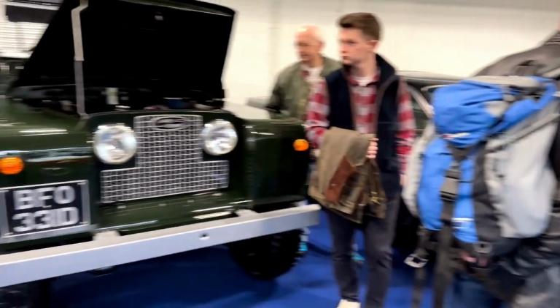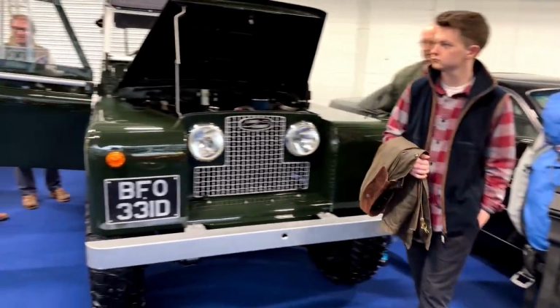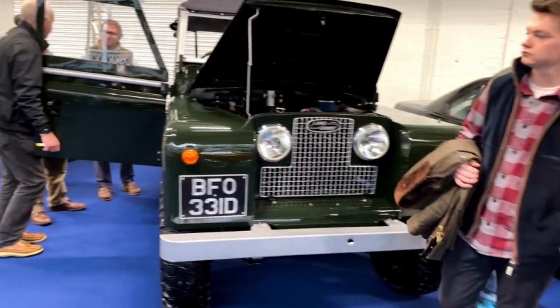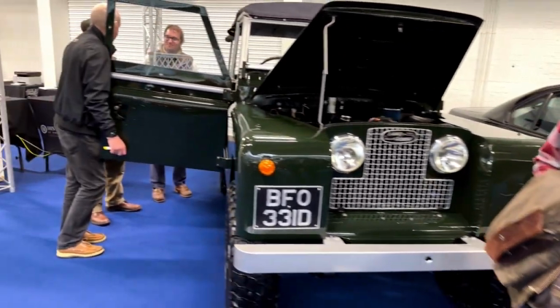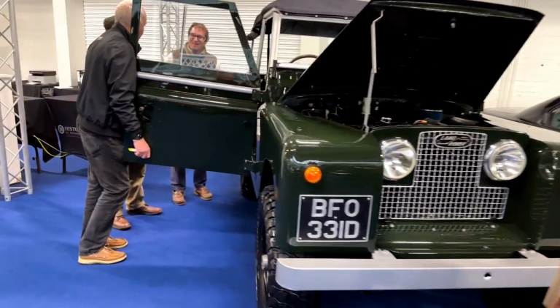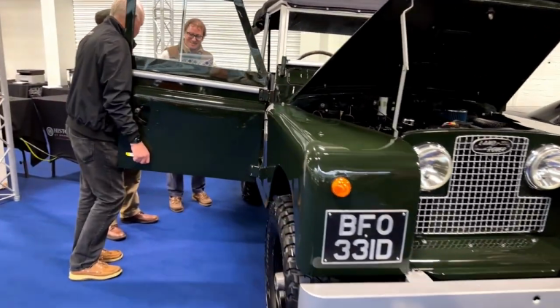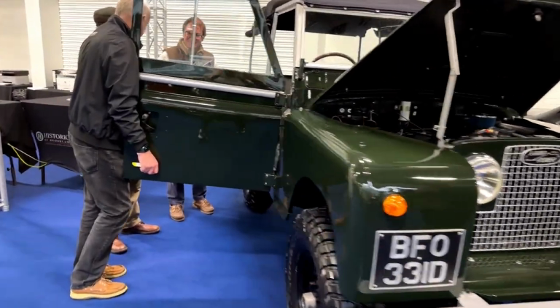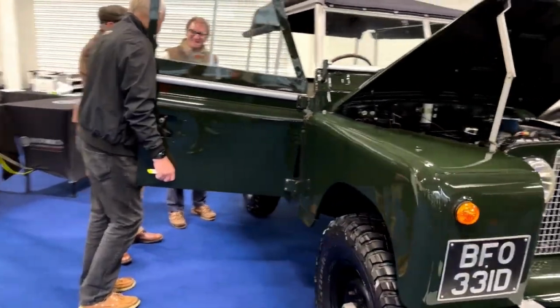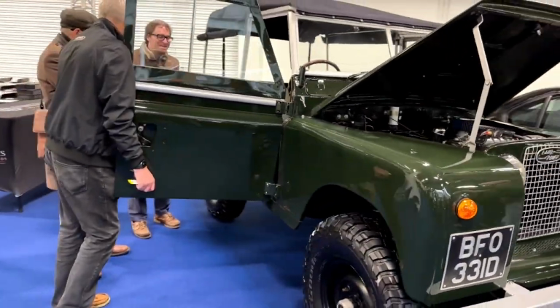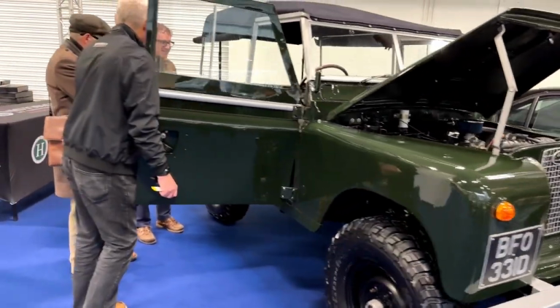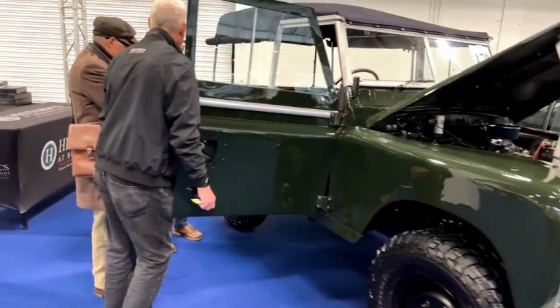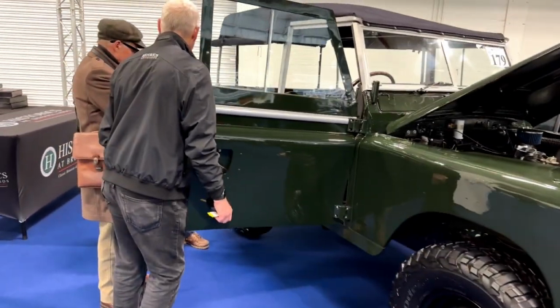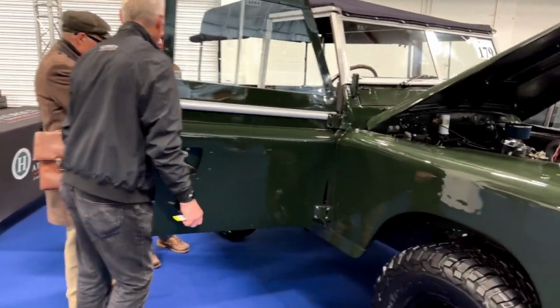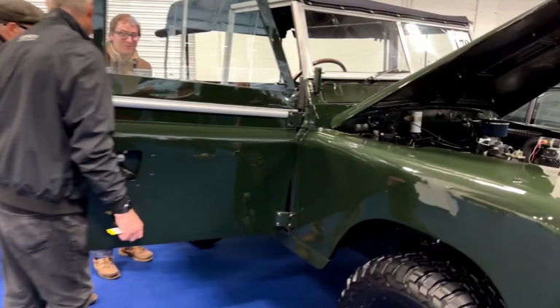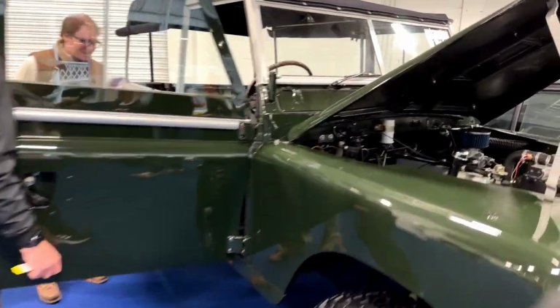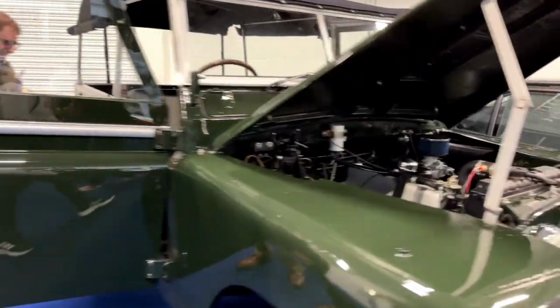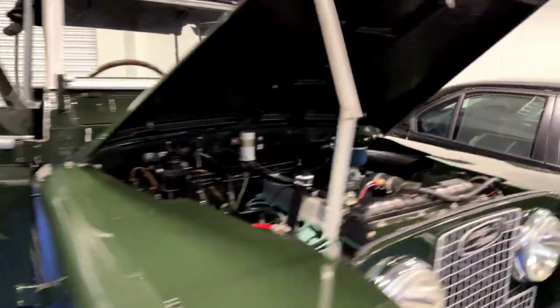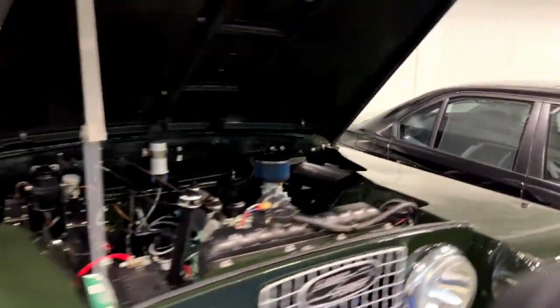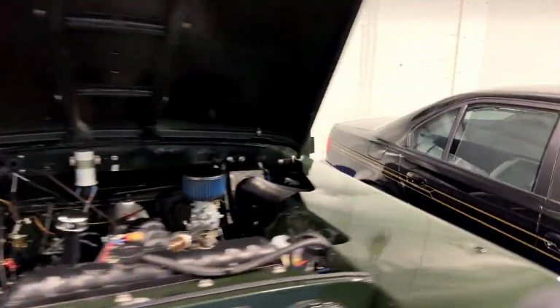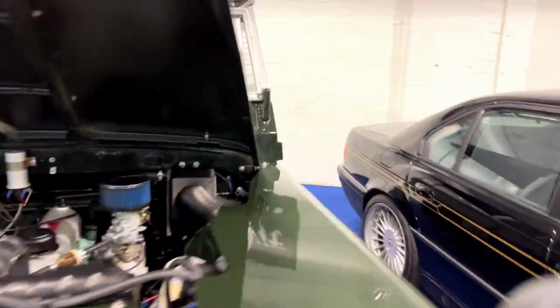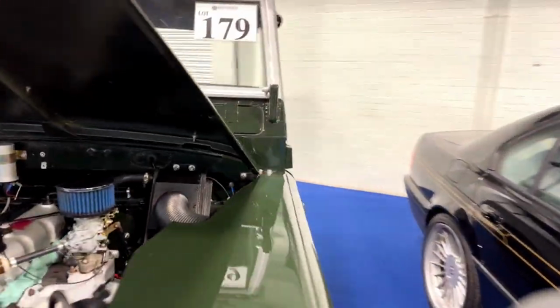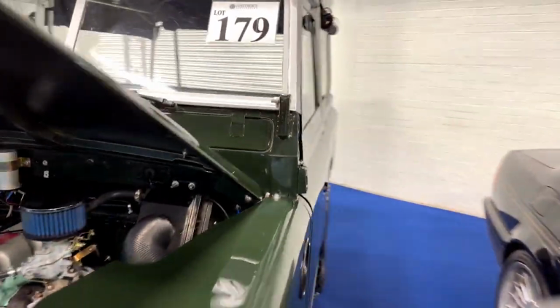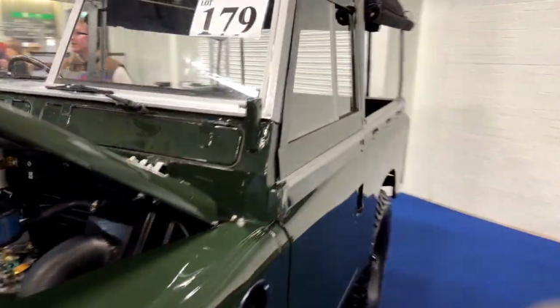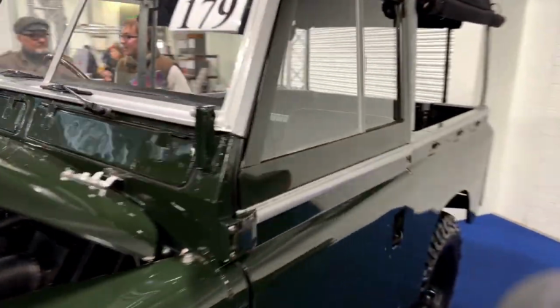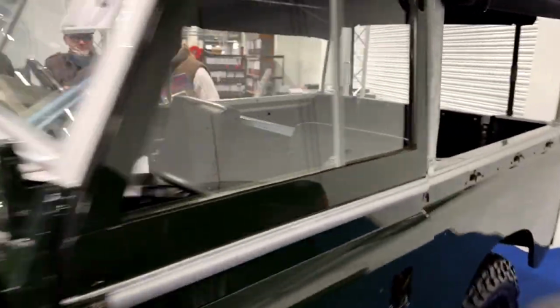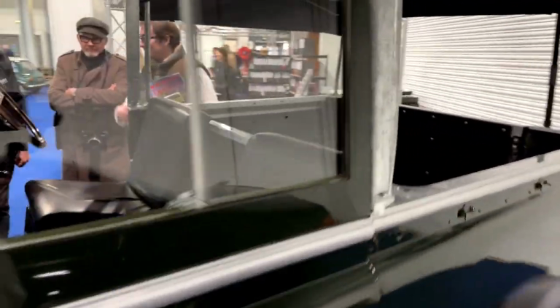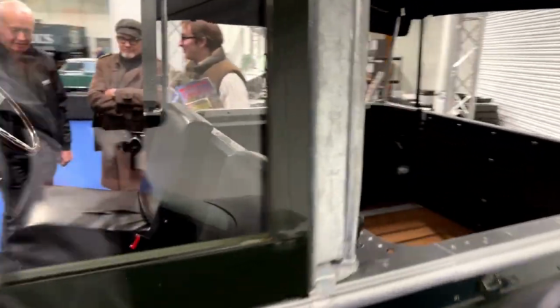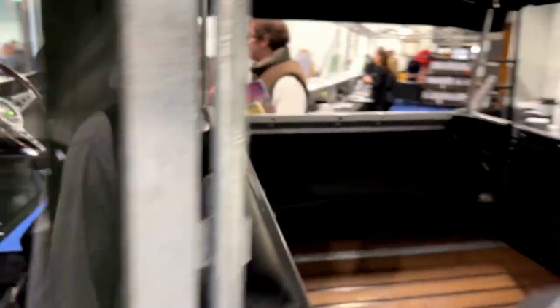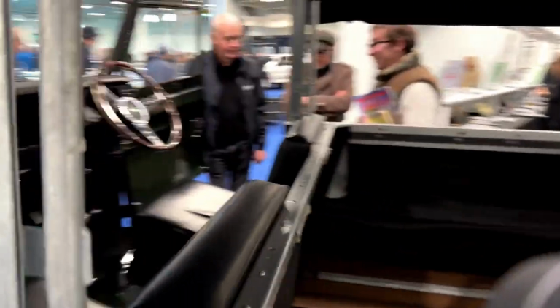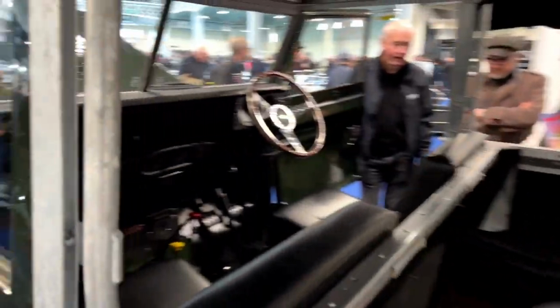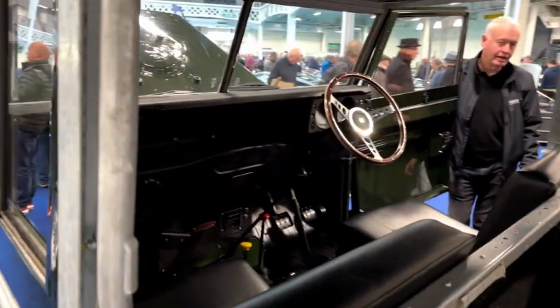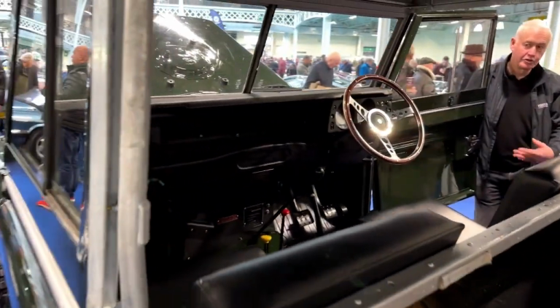How have I just walked past the Land Rover Defender? That's cool and it's in lovely condition. I think that's been reconditioned to an inch of its life — probably better than it was when it came out of the factory.